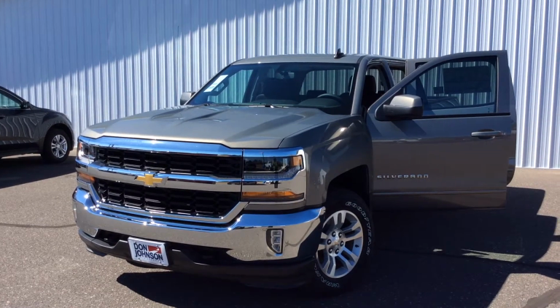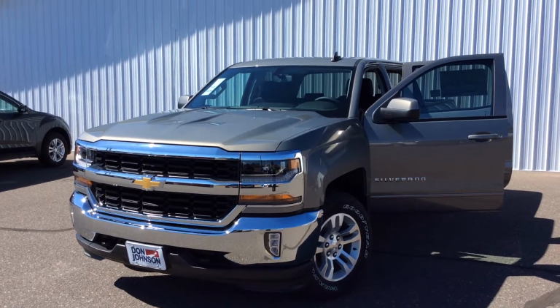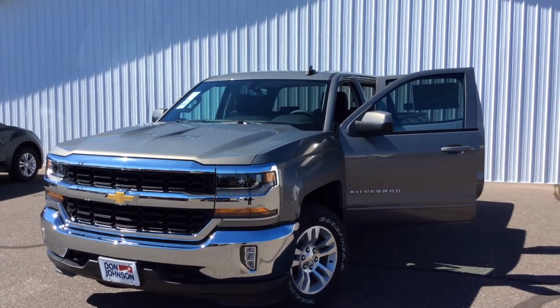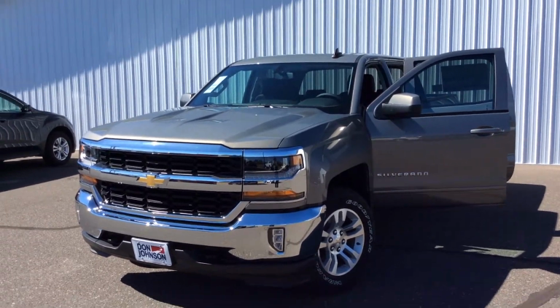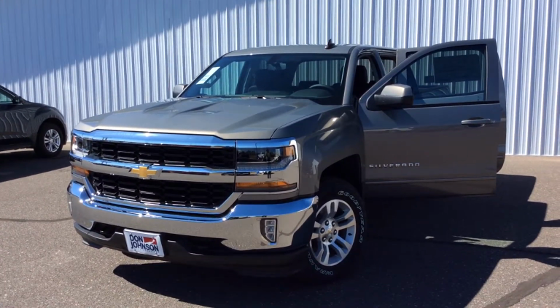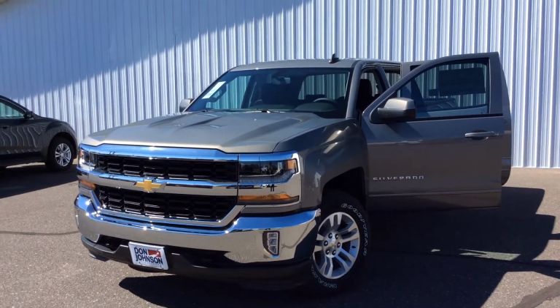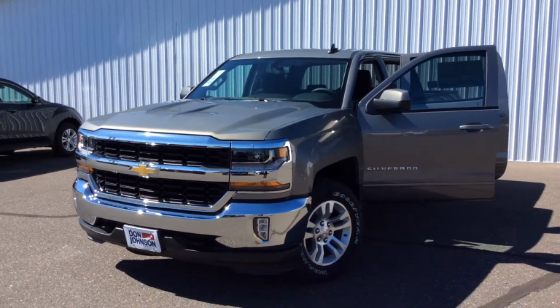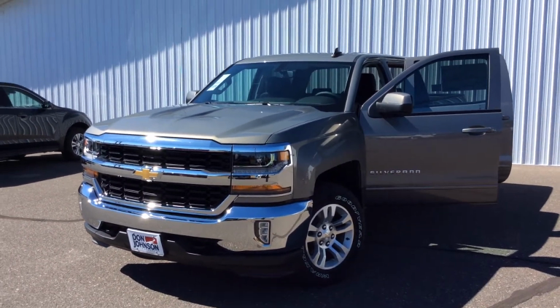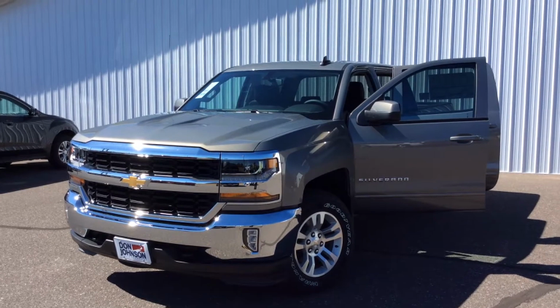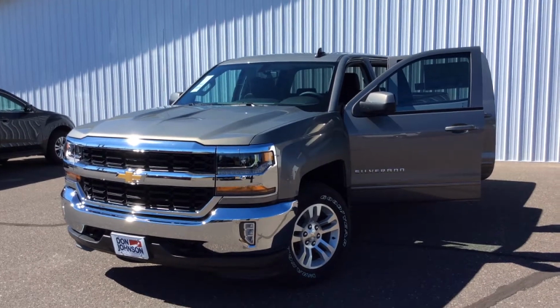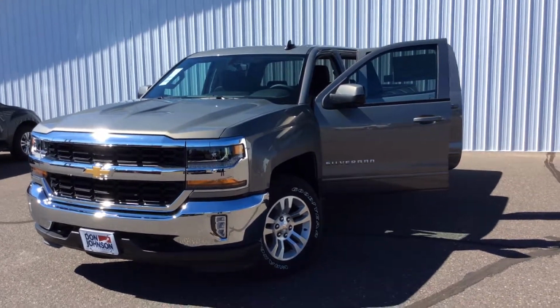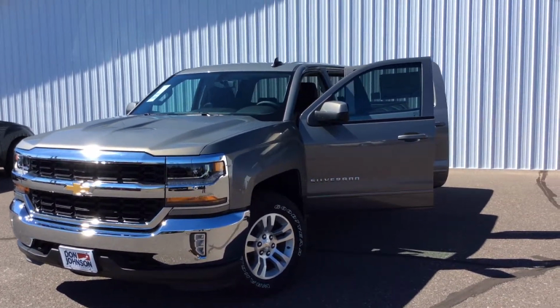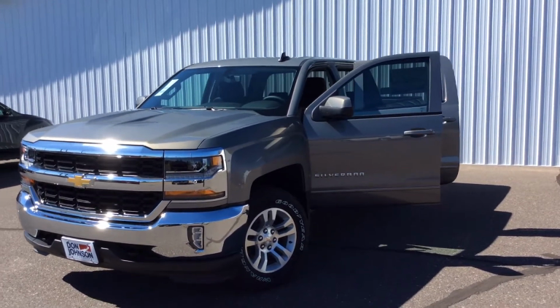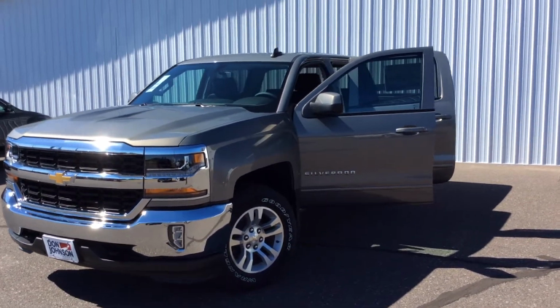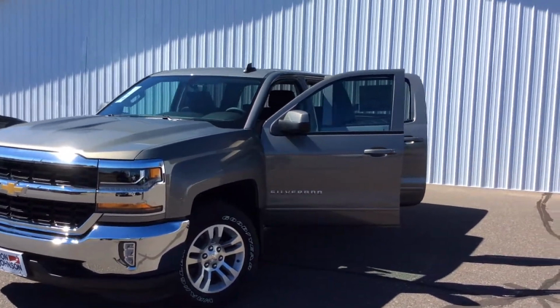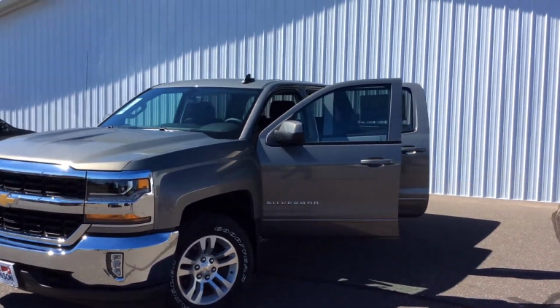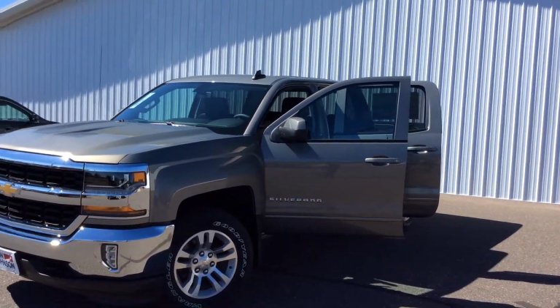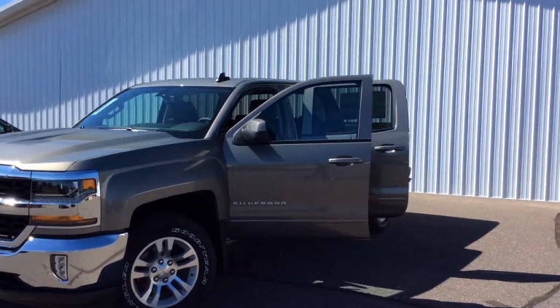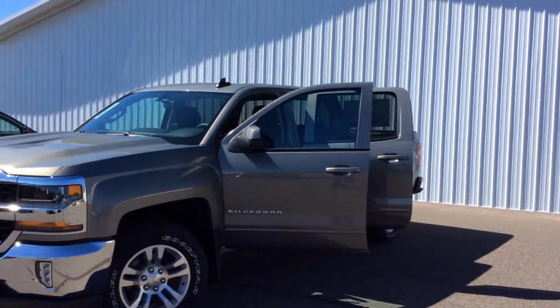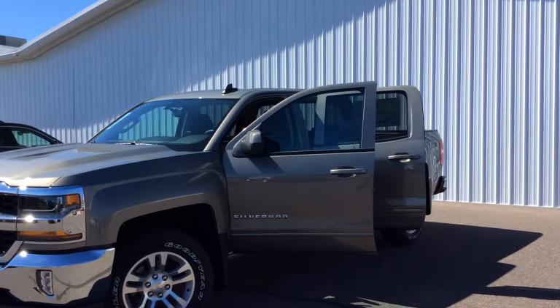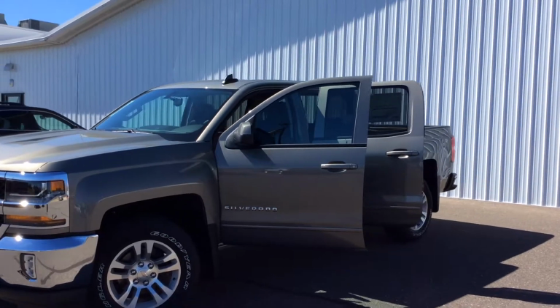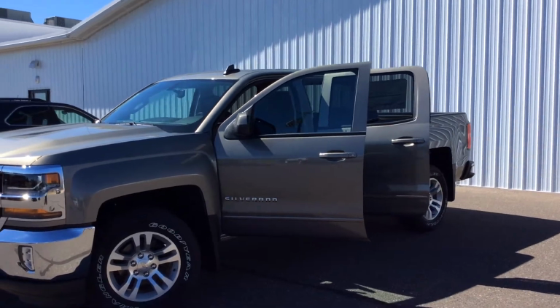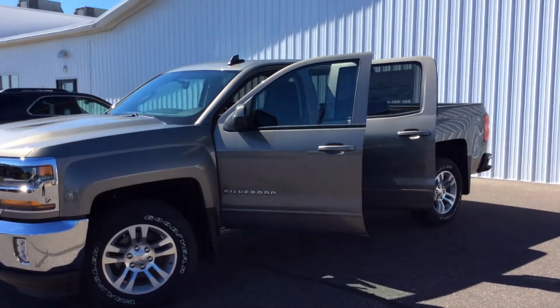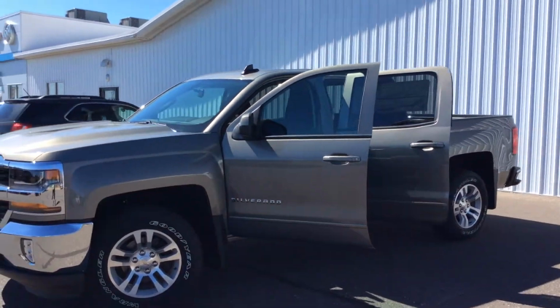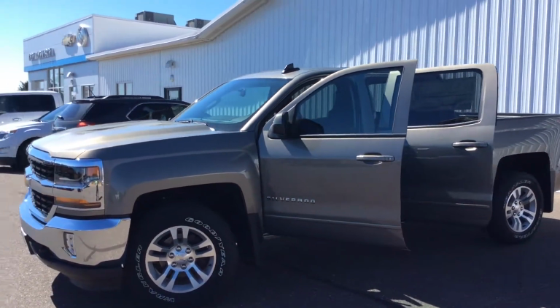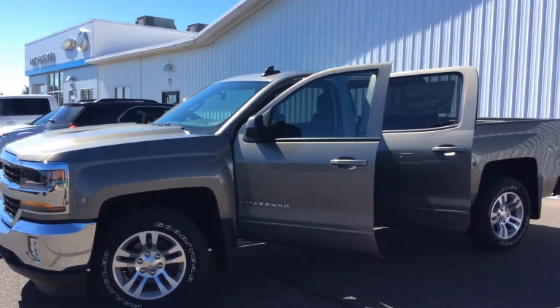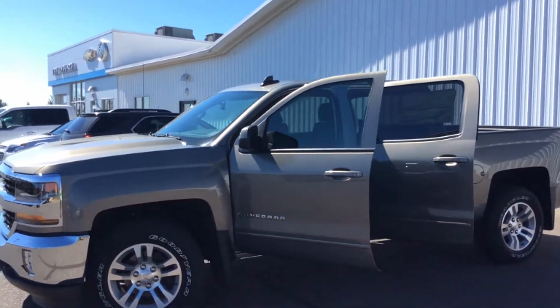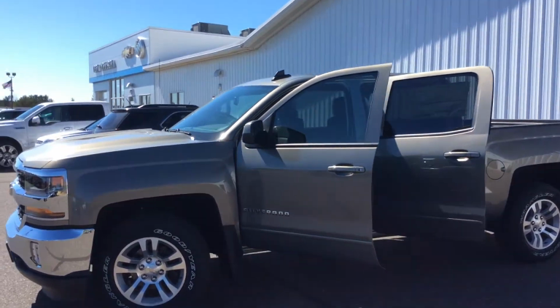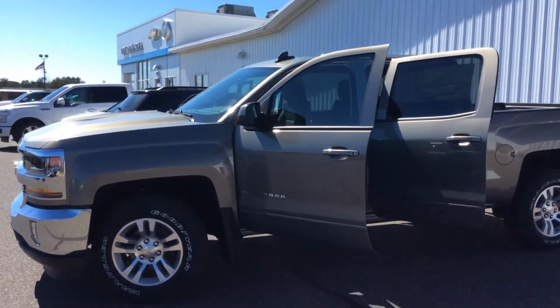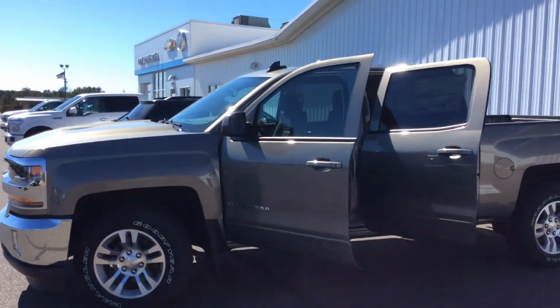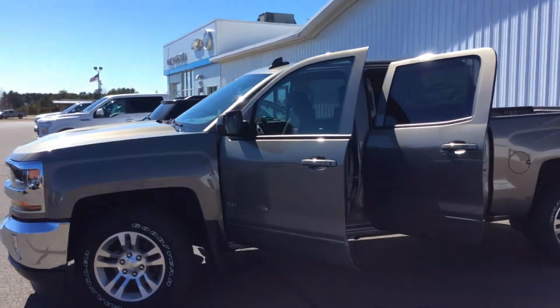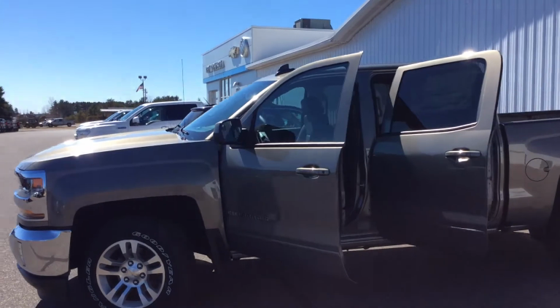Hey everybody, thanks for tuning in. This is Lindsey Chrisman with Don Johnson Heywood Motors, just wanted to give you a look at the 2017 Chevy Silverado LT Crew Cab. It's got the 5.3 liter engine and 18 inch all terrain tires on it.